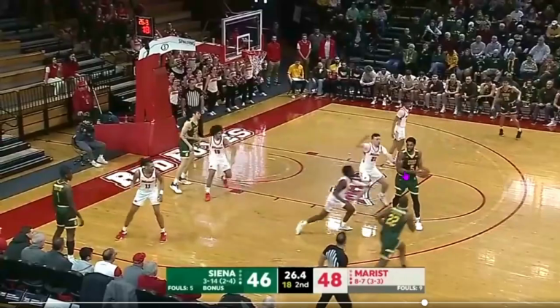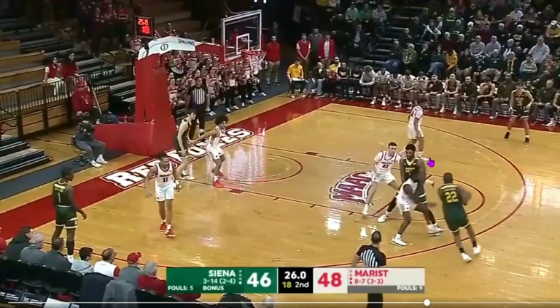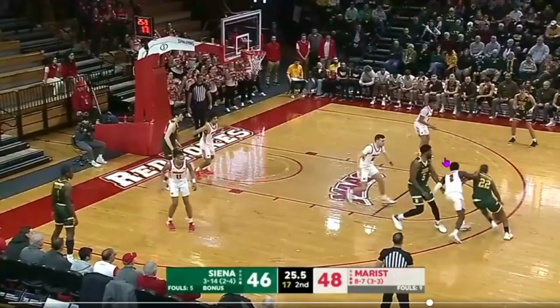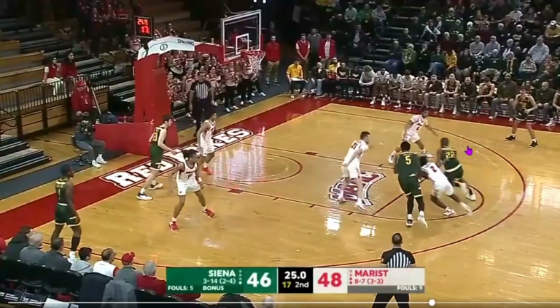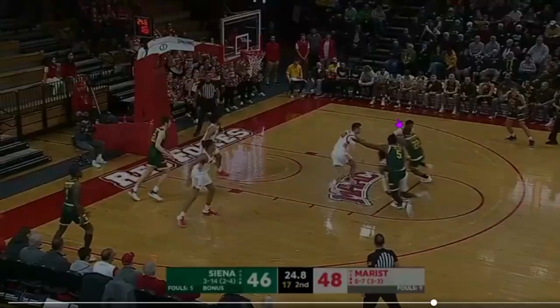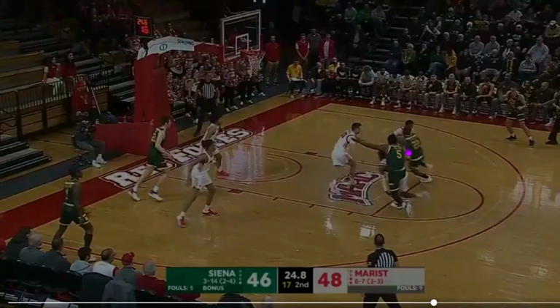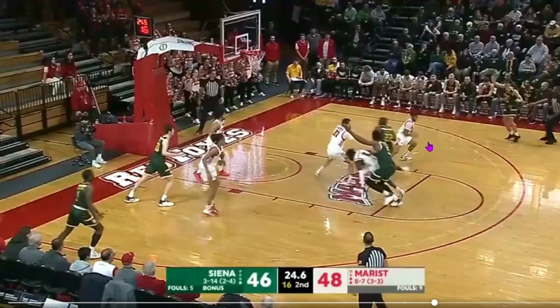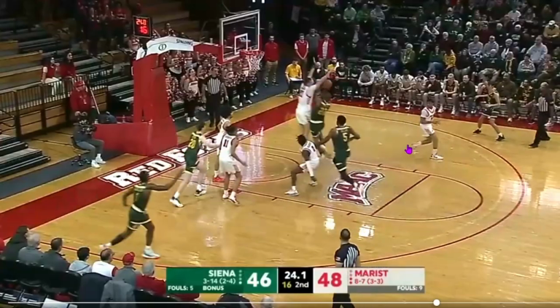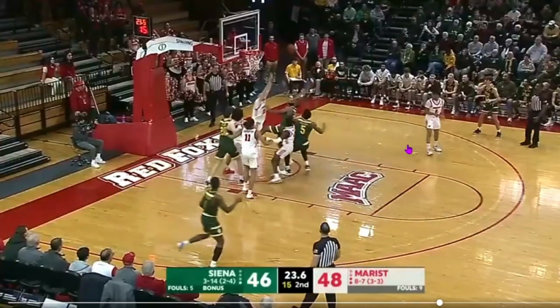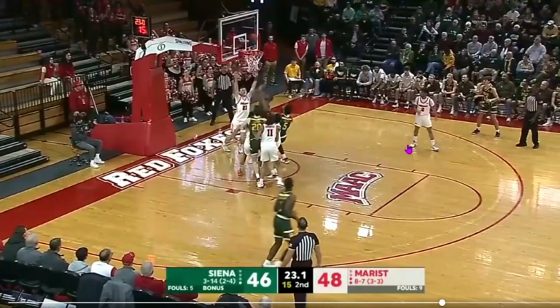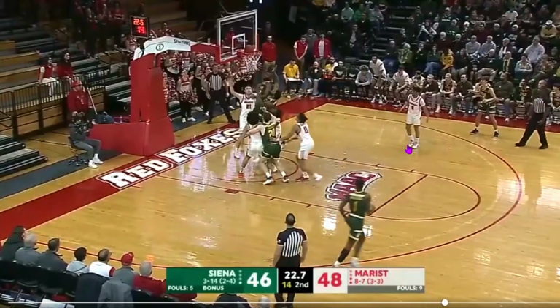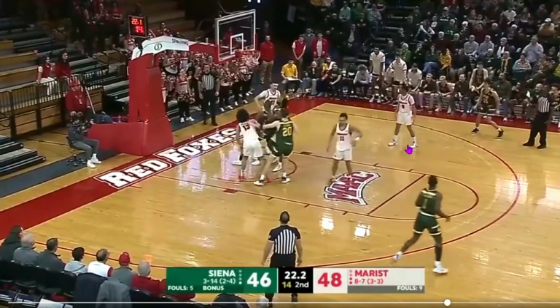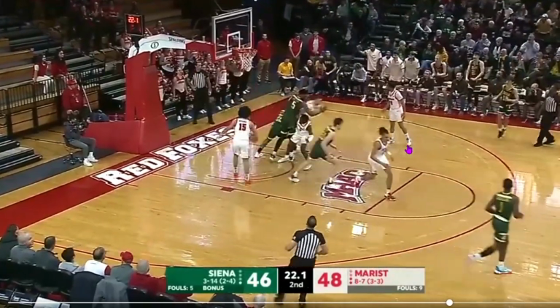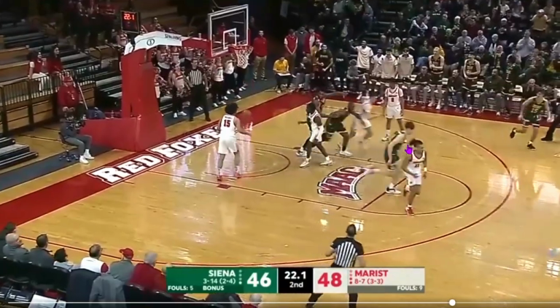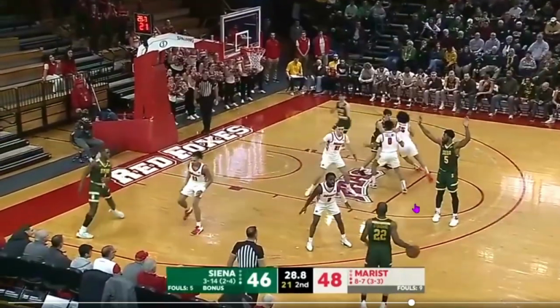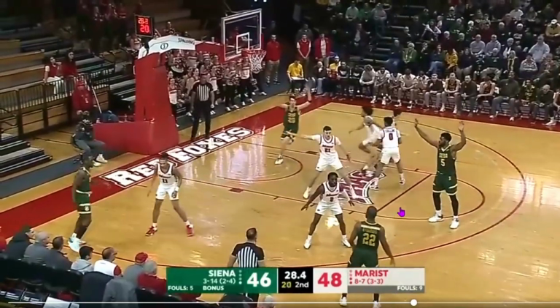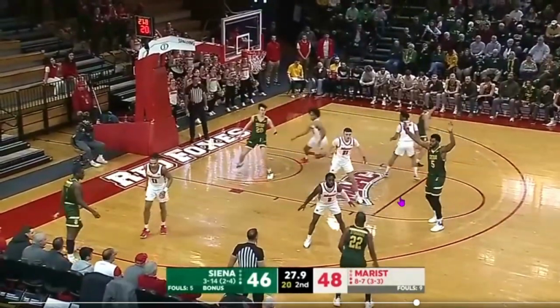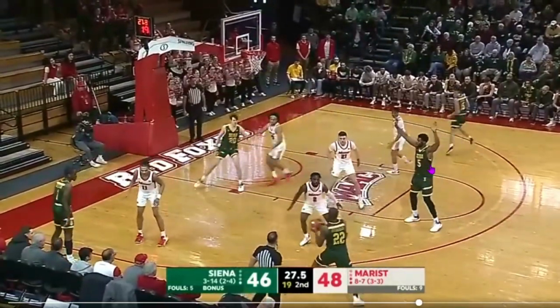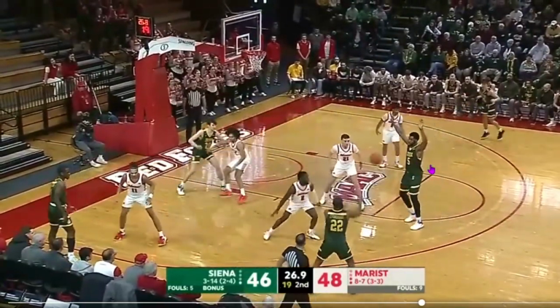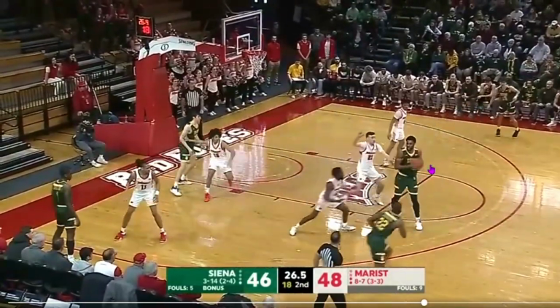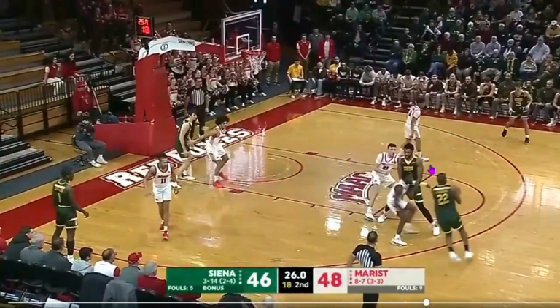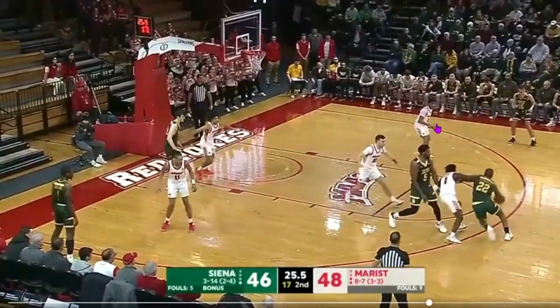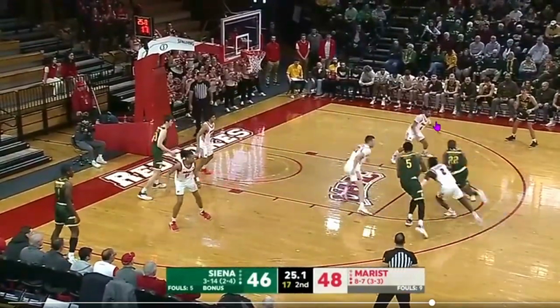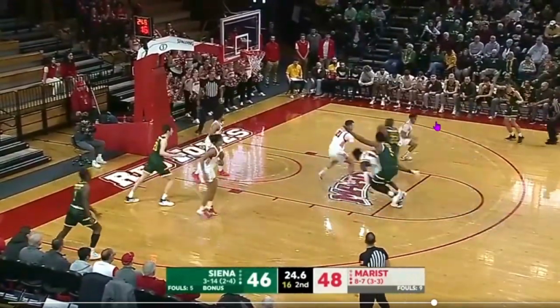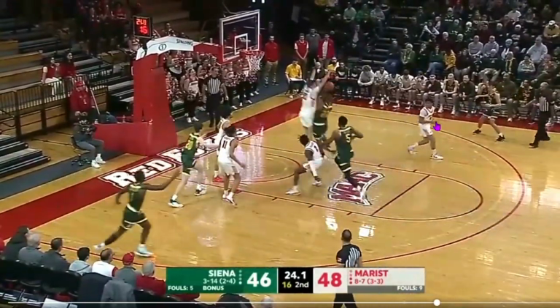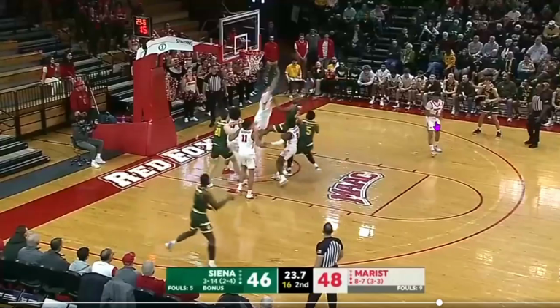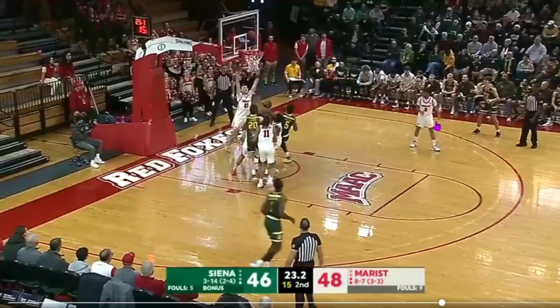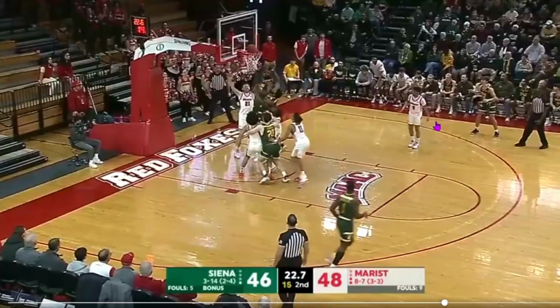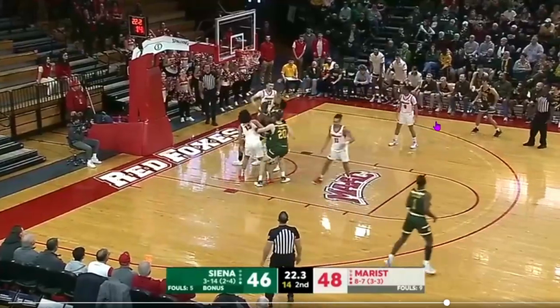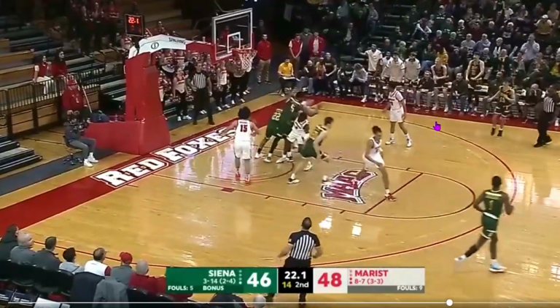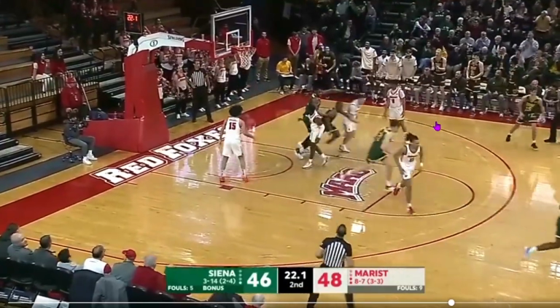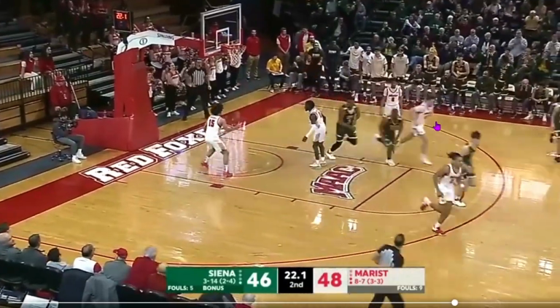Marist needs to make sure they prevent a layup. Number 22 is coming downhill, and Matt plays pretty good defense right there. However, 22 simply hits a good layup, absorbing the contact and finishing over the top. Good finish on offense, solid defense from McCool.